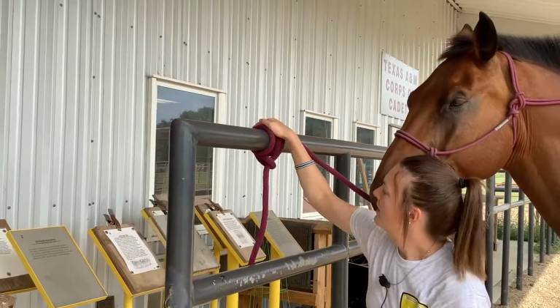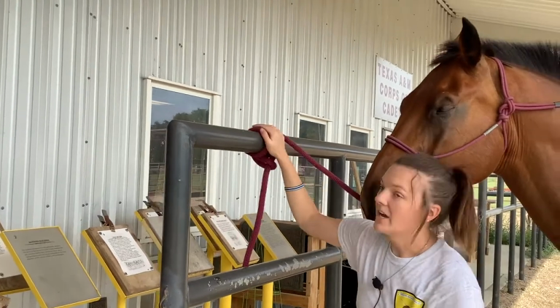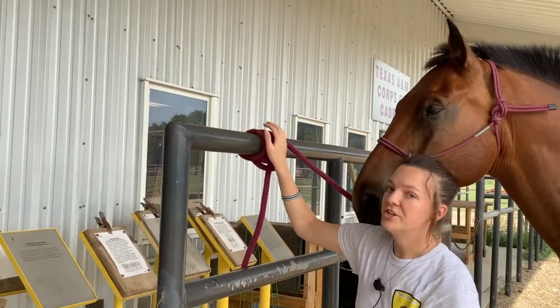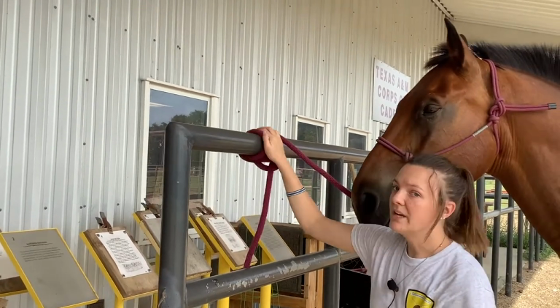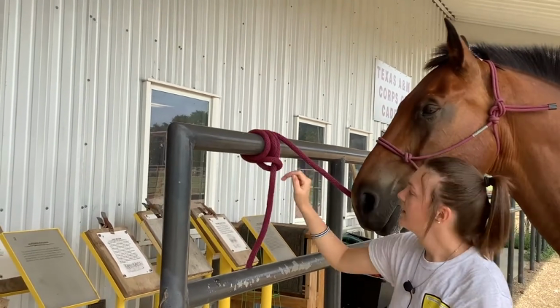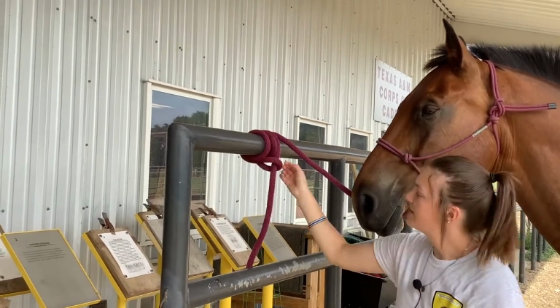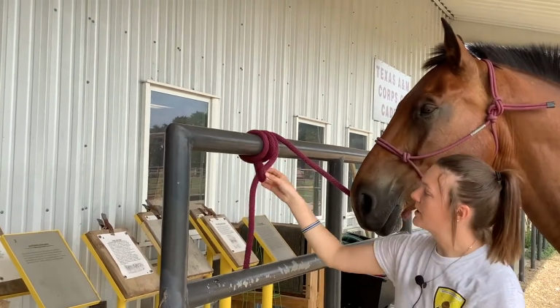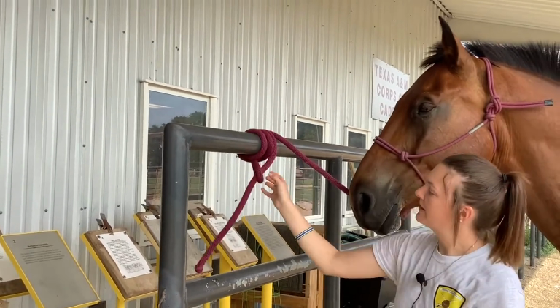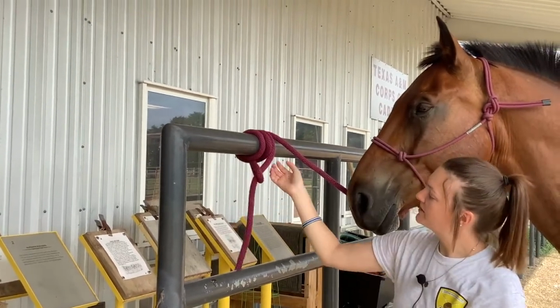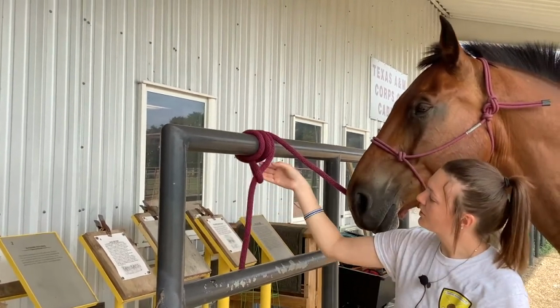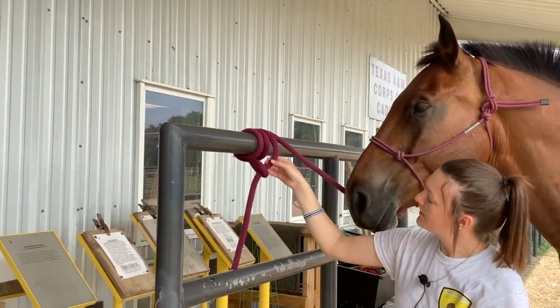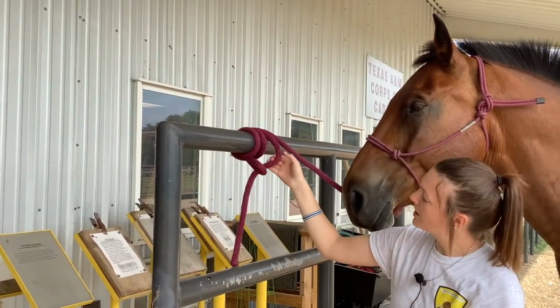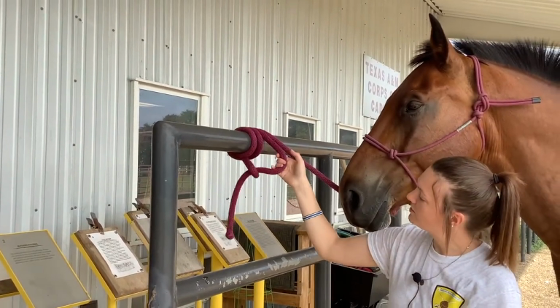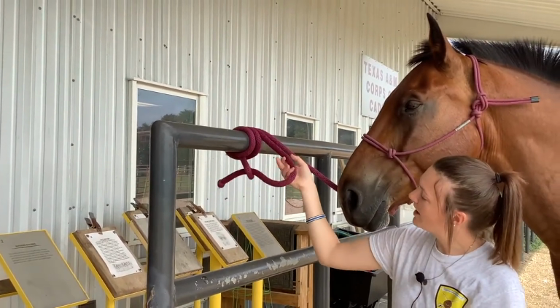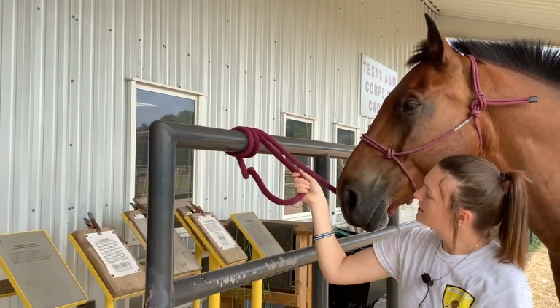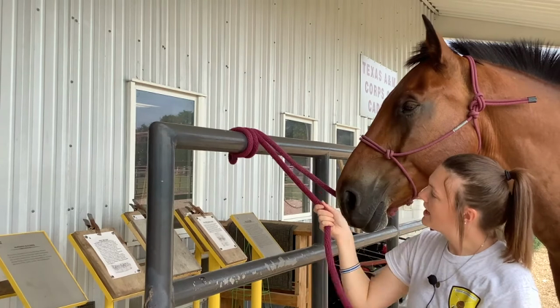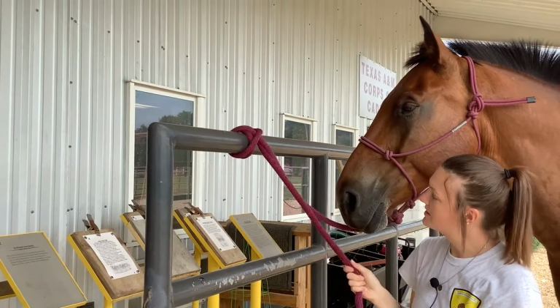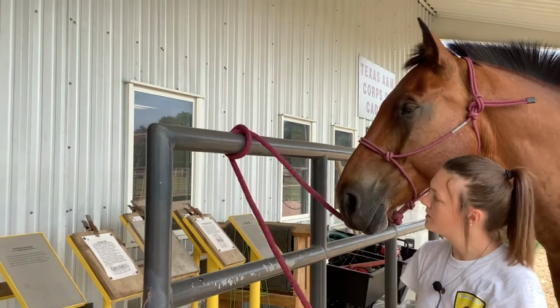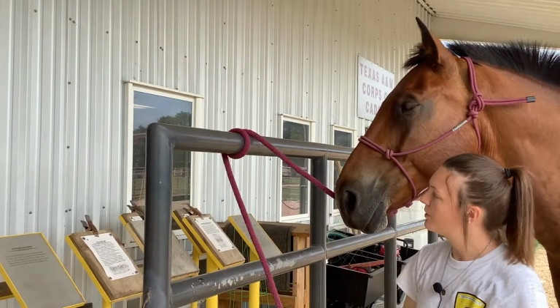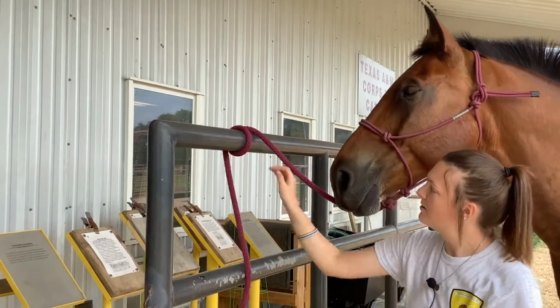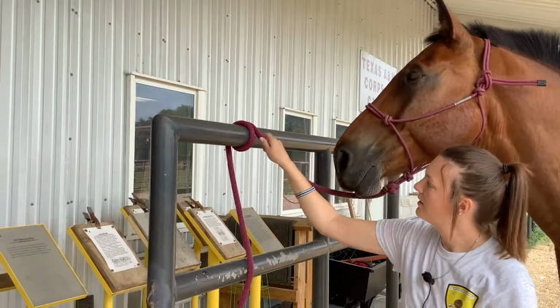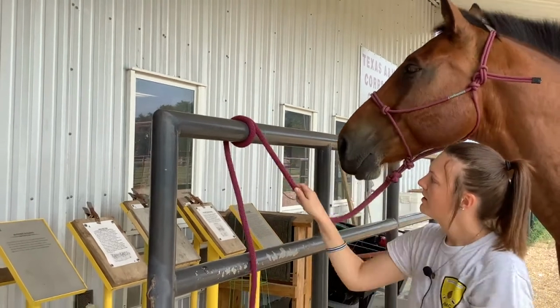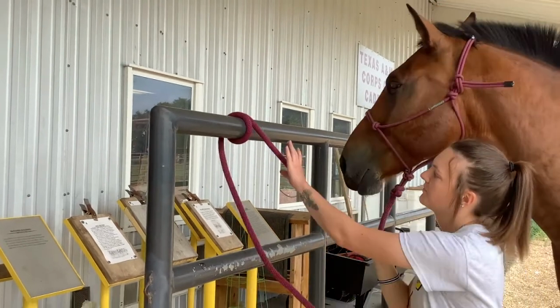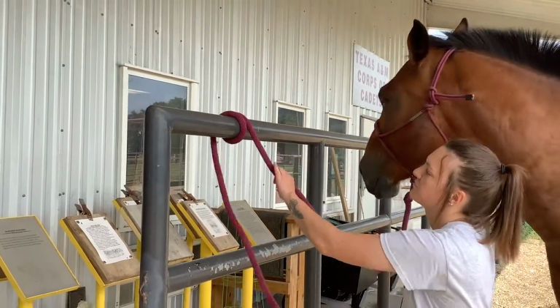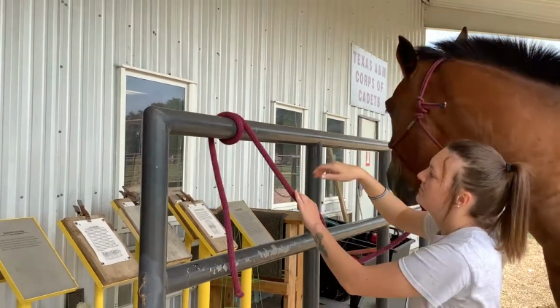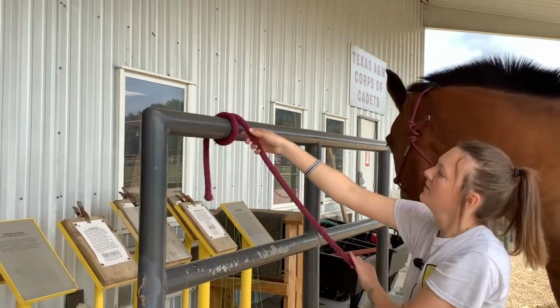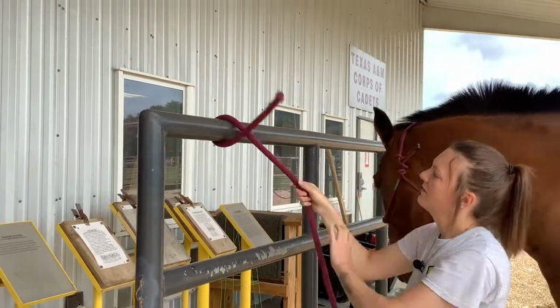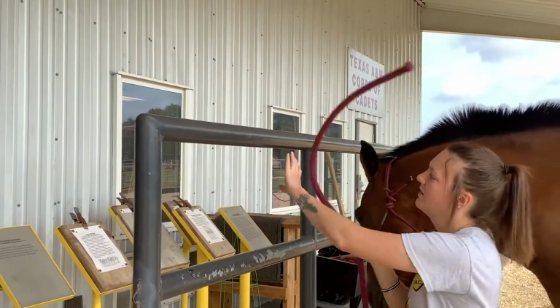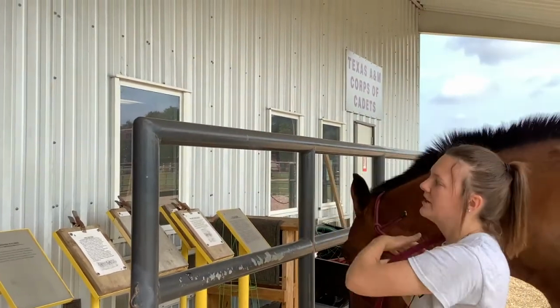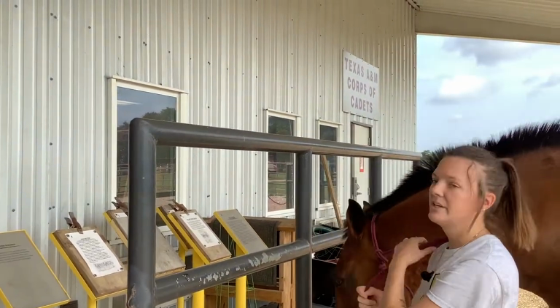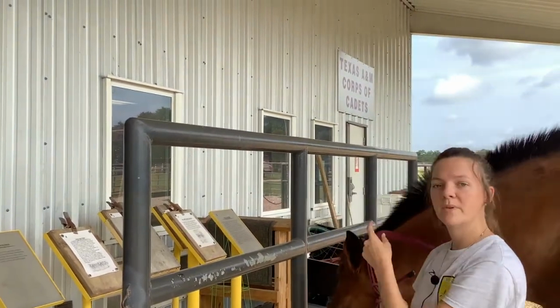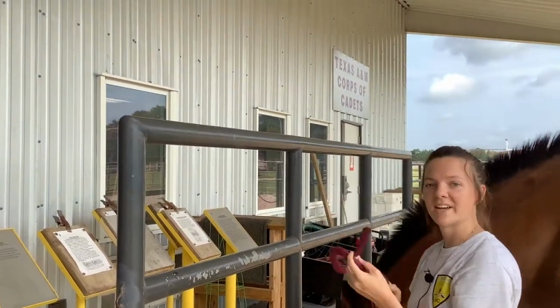To undo it, it is a quick release. You grab that part that you locked and simply pull out, and your lead rope is untied.